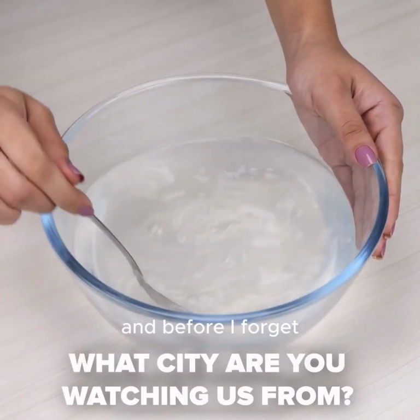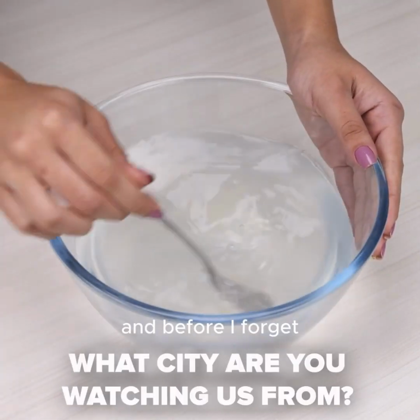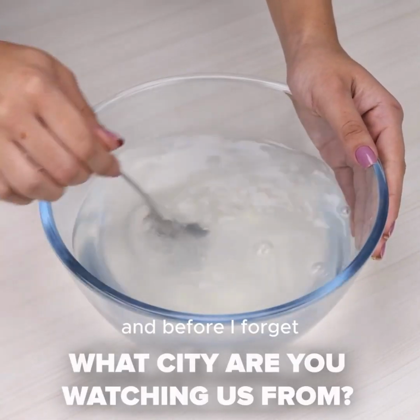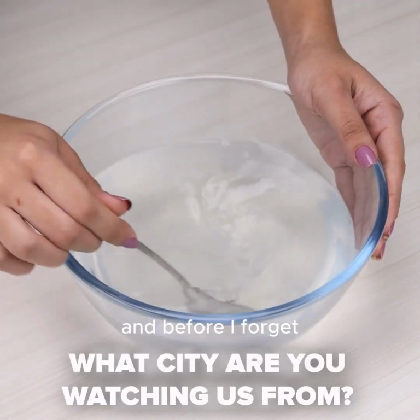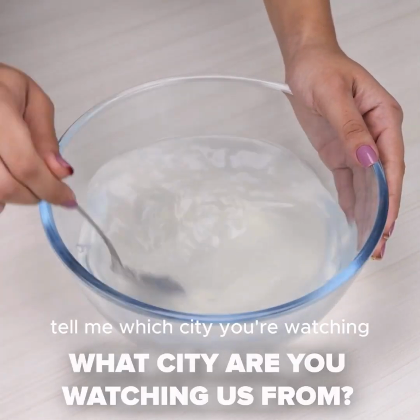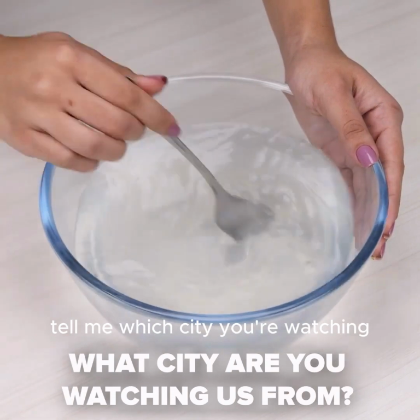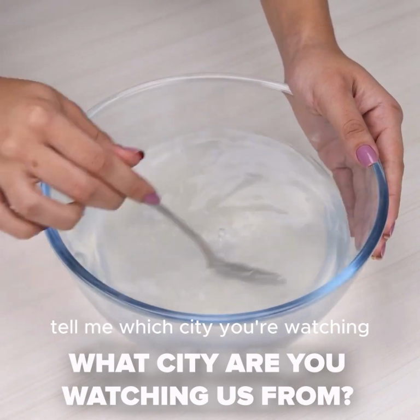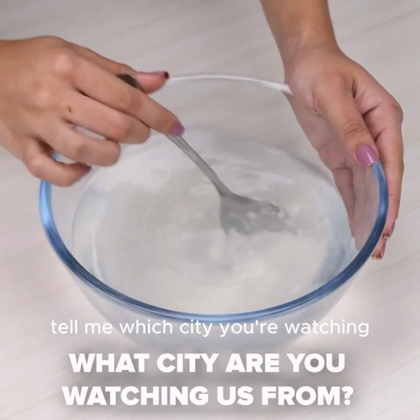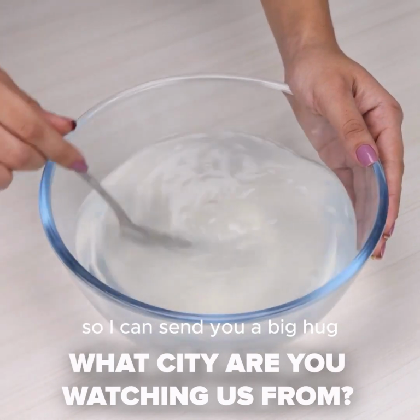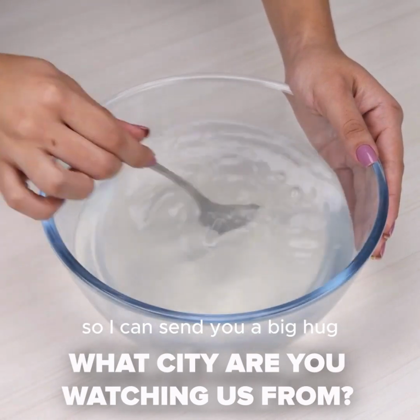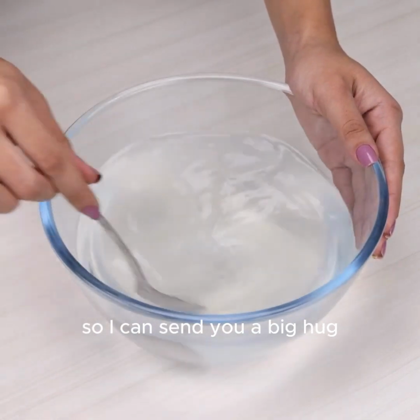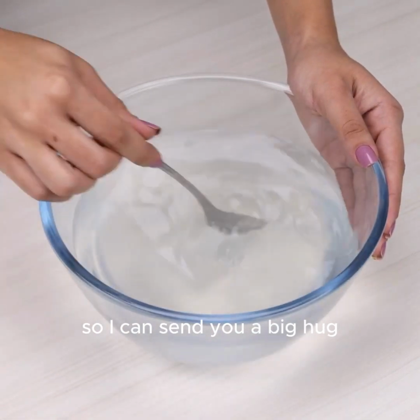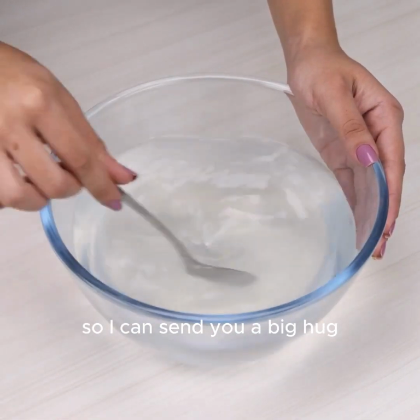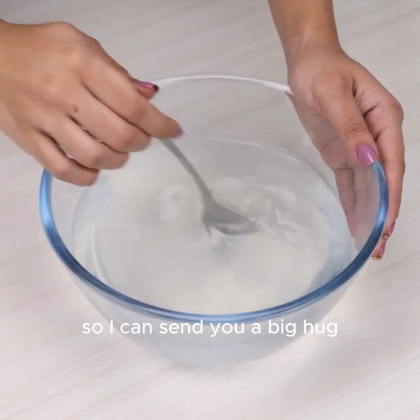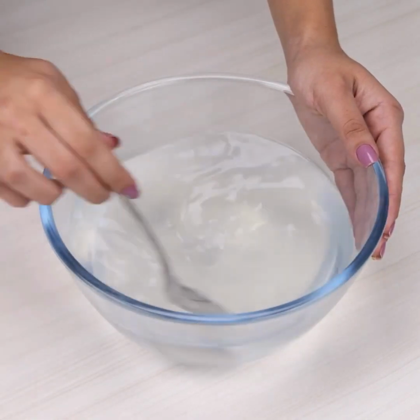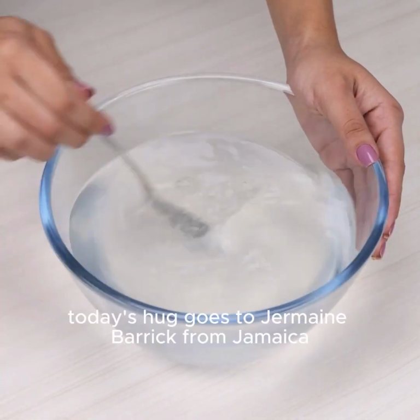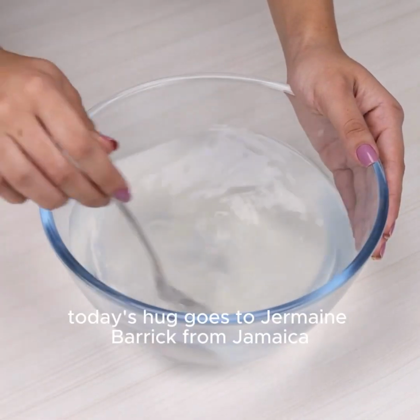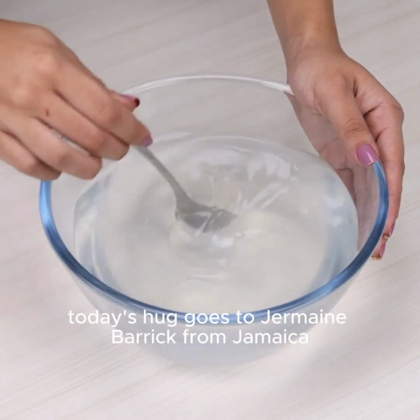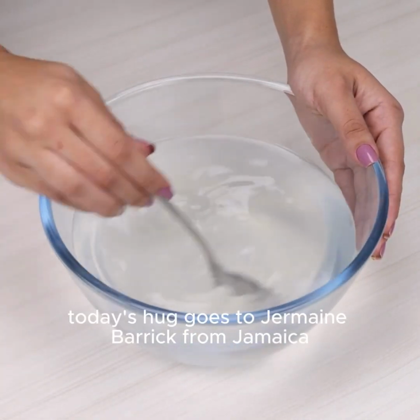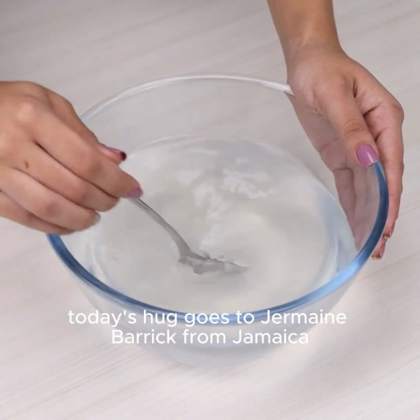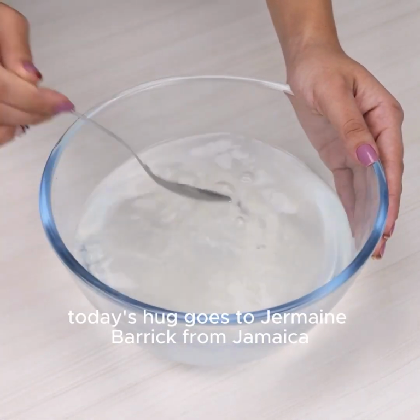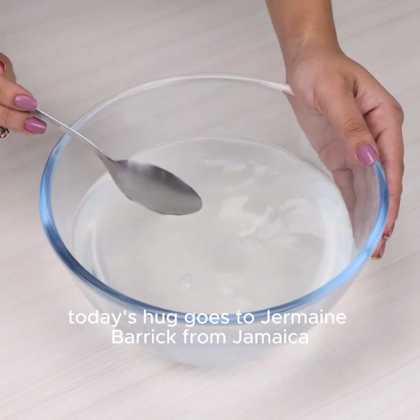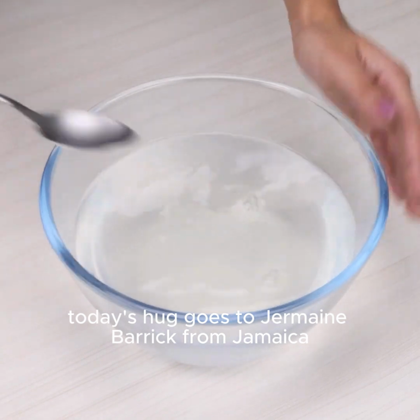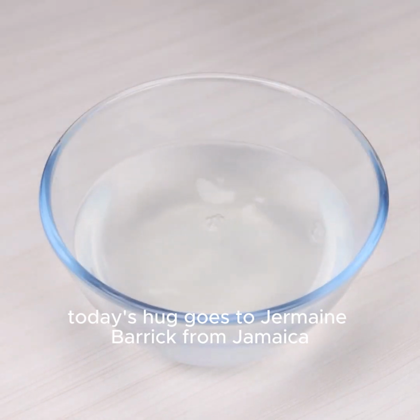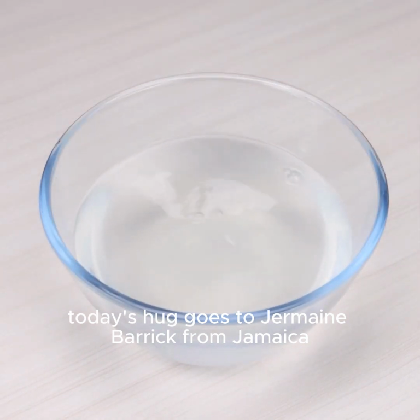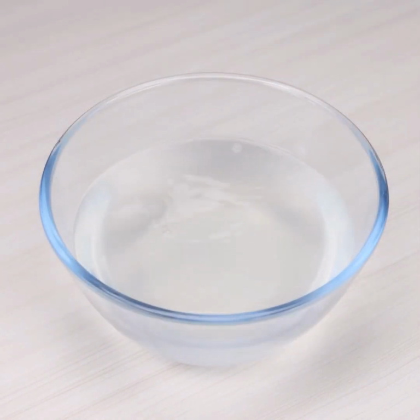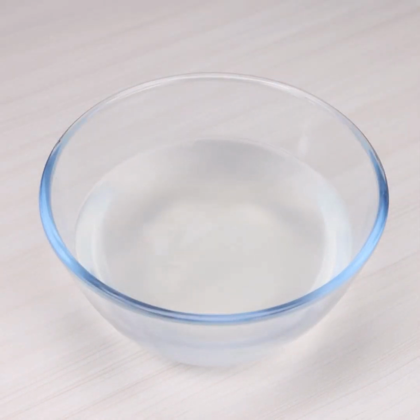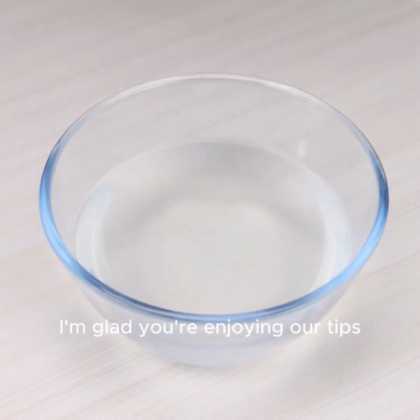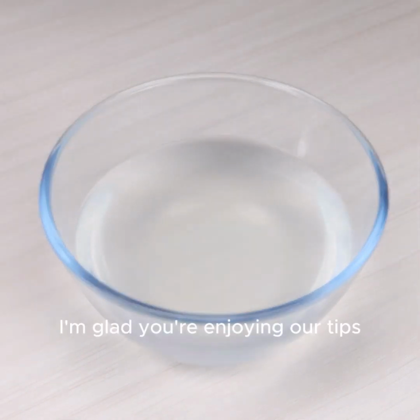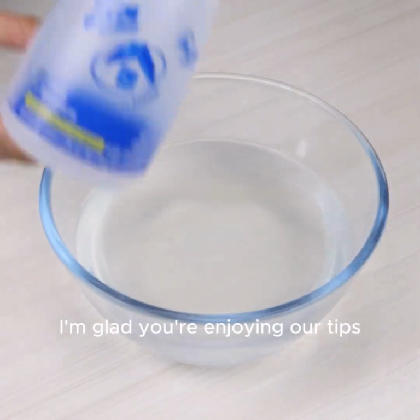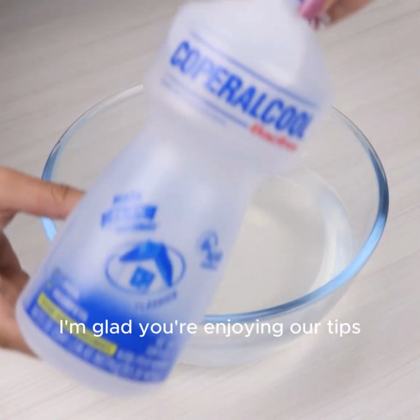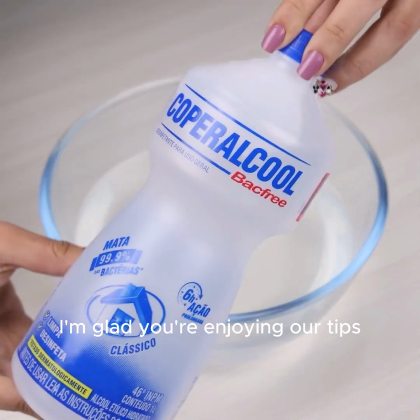And before I forget, tell me which city you're watching from so I can send you a big hug. Today's hug goes to Jermaine Beric from Jamaica. I'm glad you're enjoying our tips.